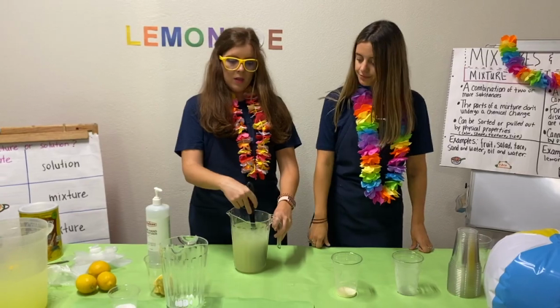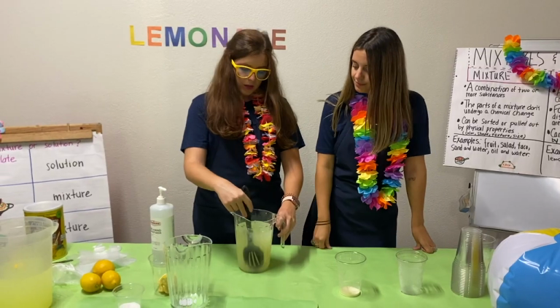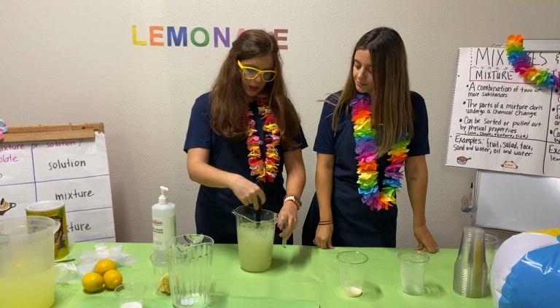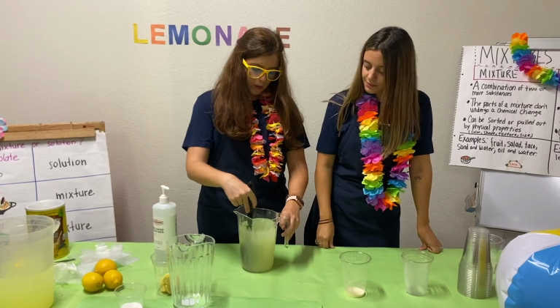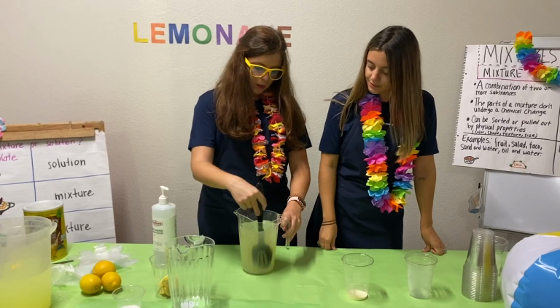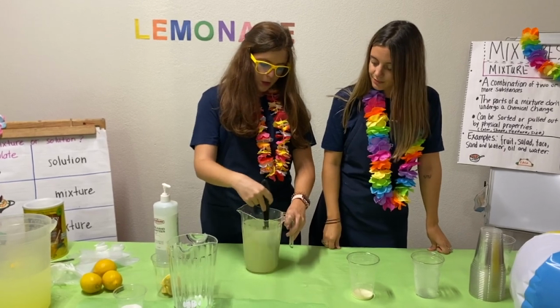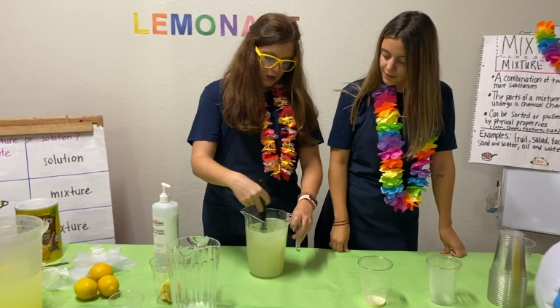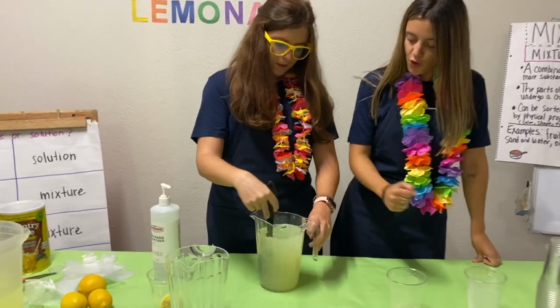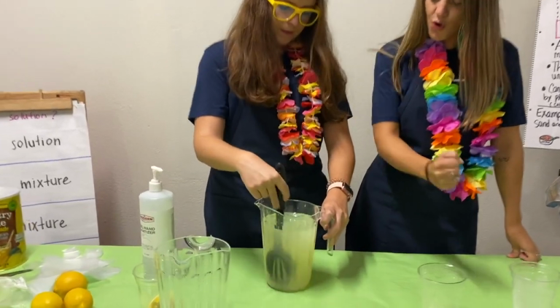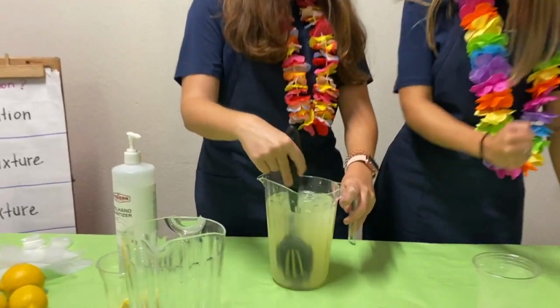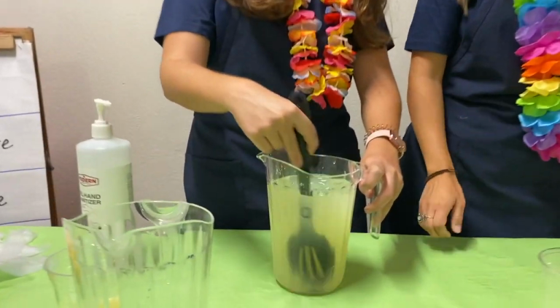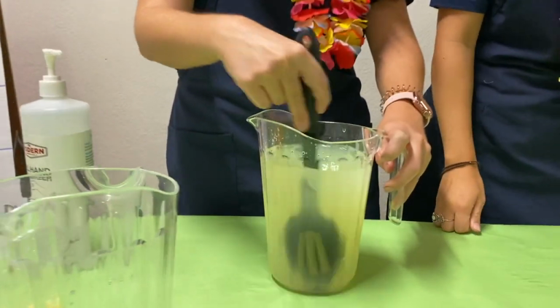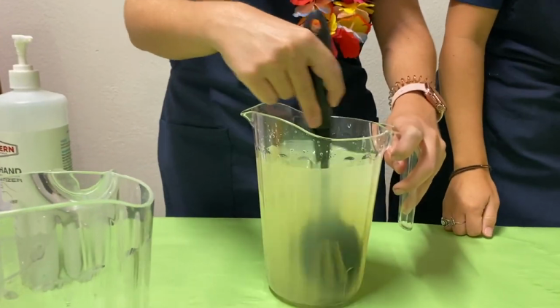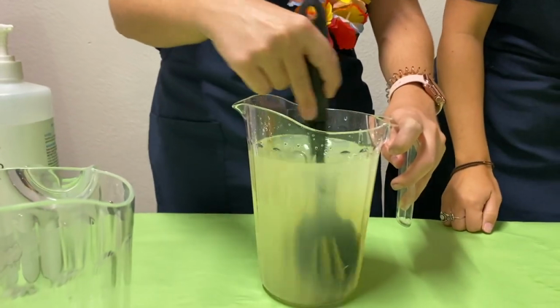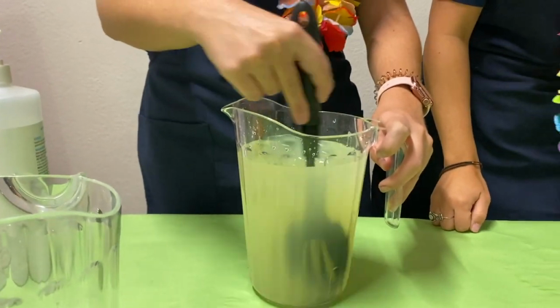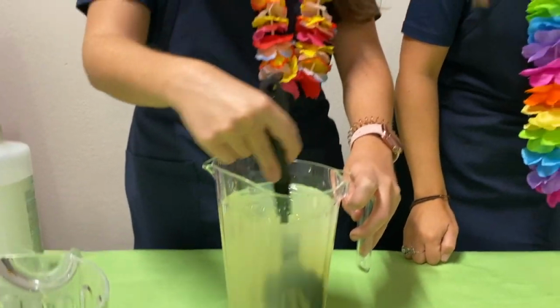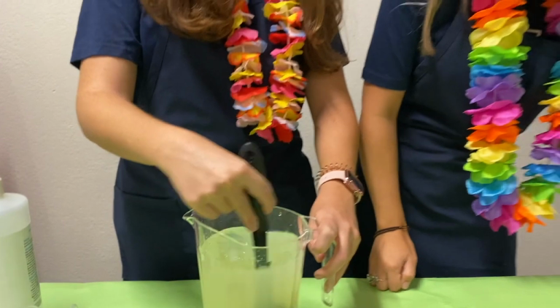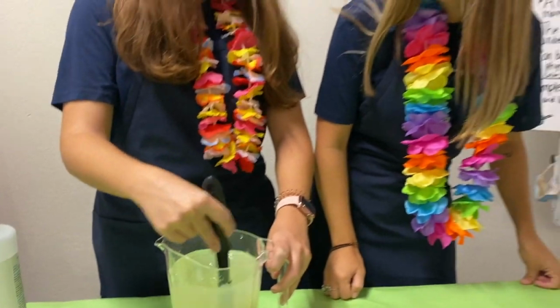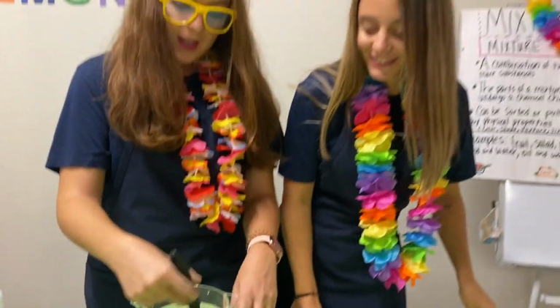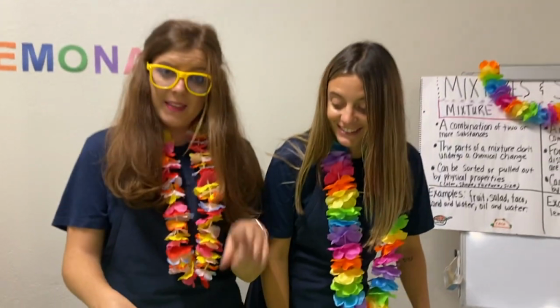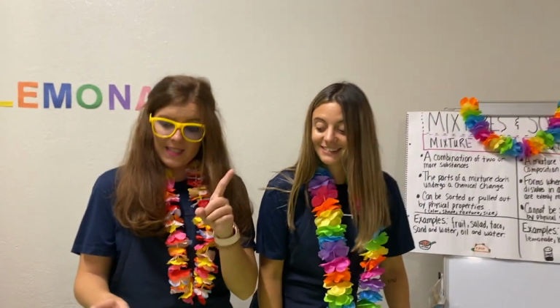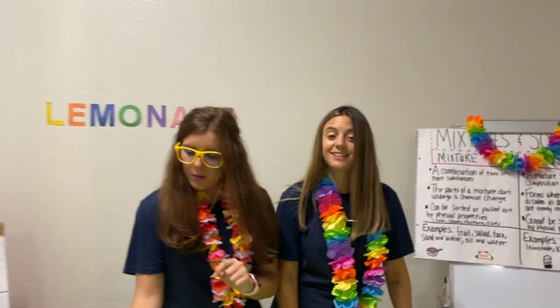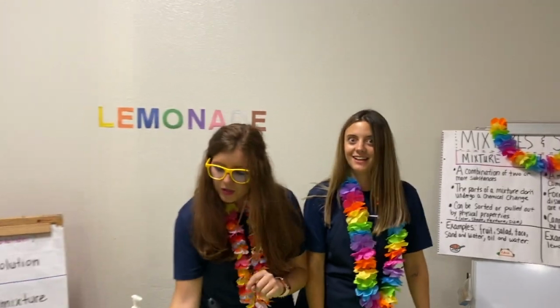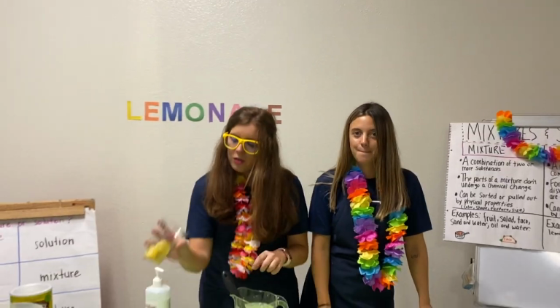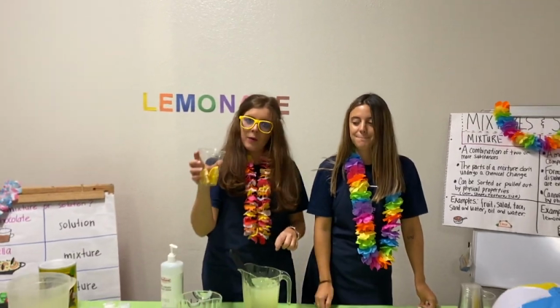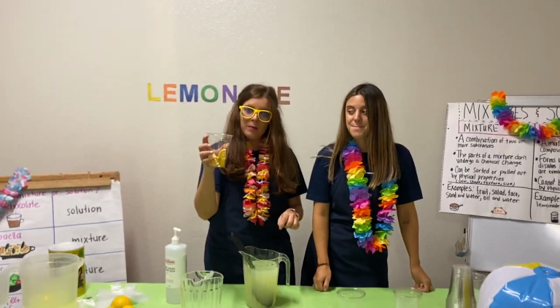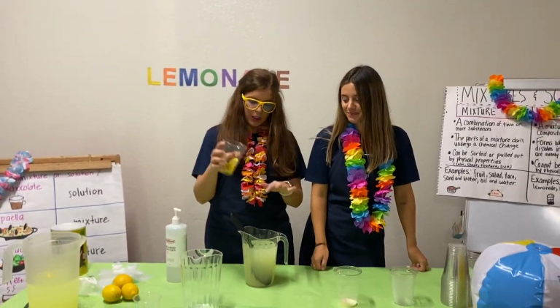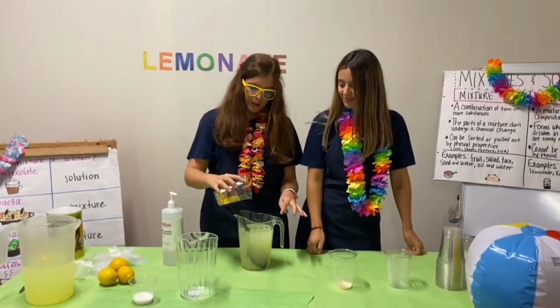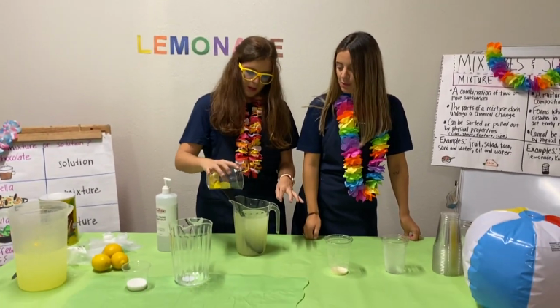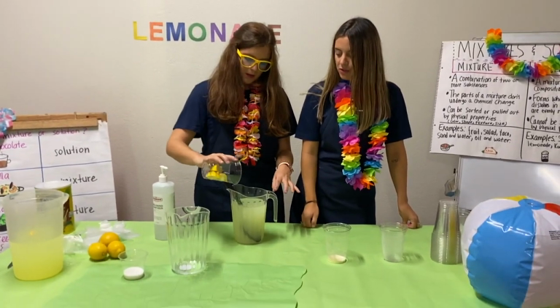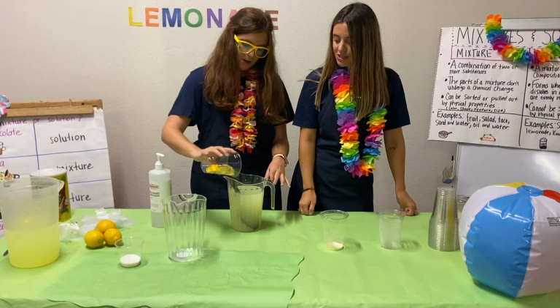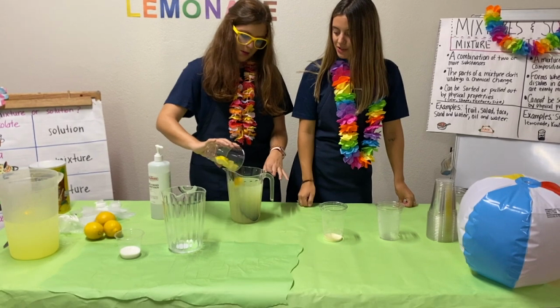We continue moving our spoon. Movemos con nuestra cuchara esta mezcla. And the last step, we introduce our lemons on the top. Ponemos los limones.